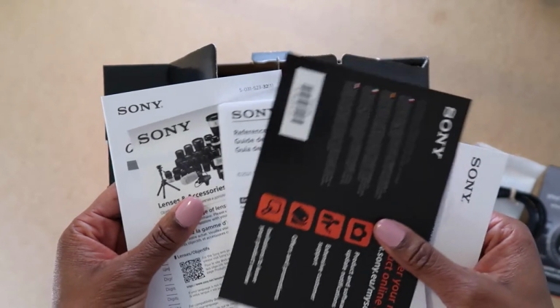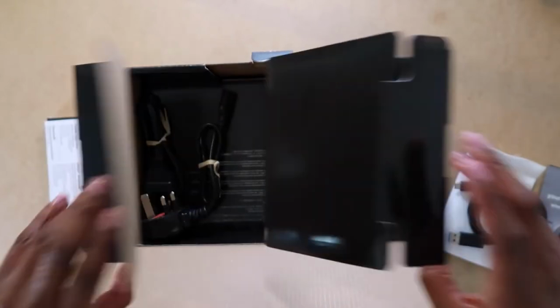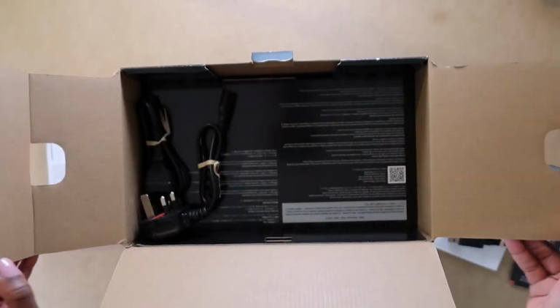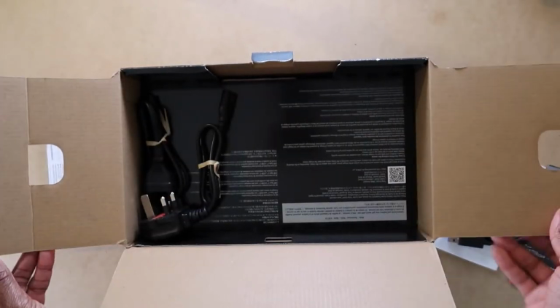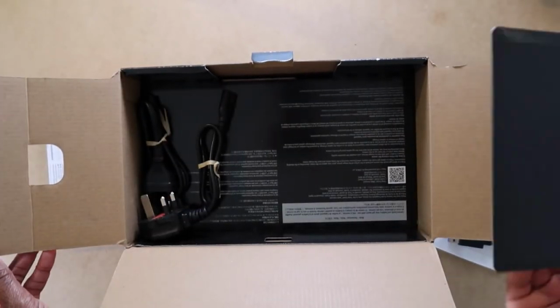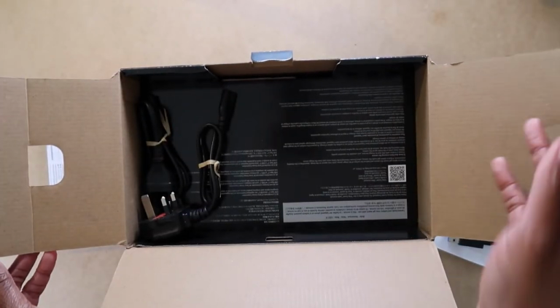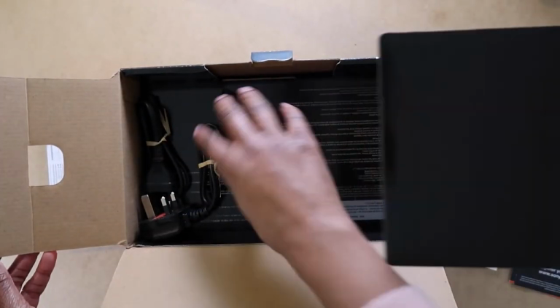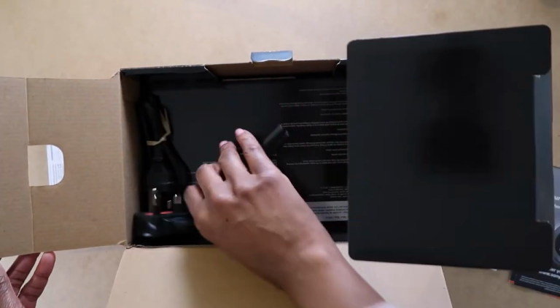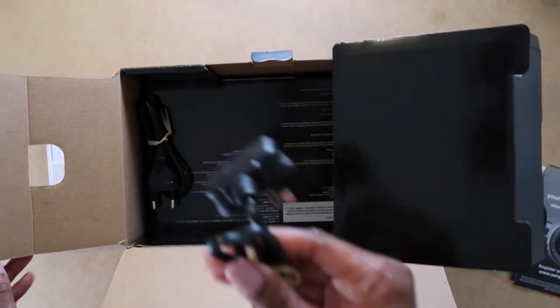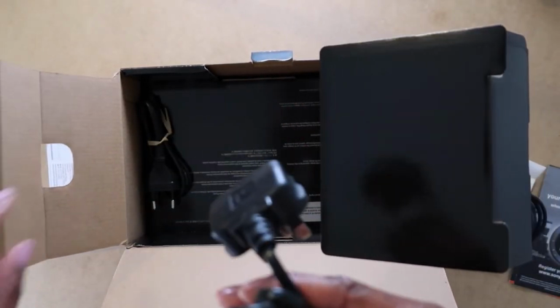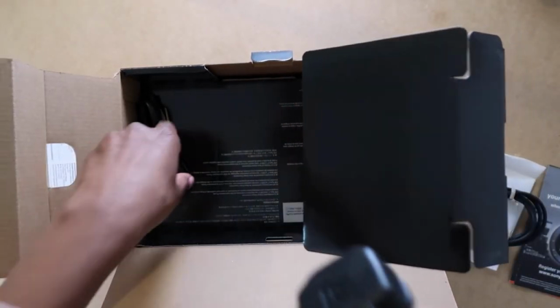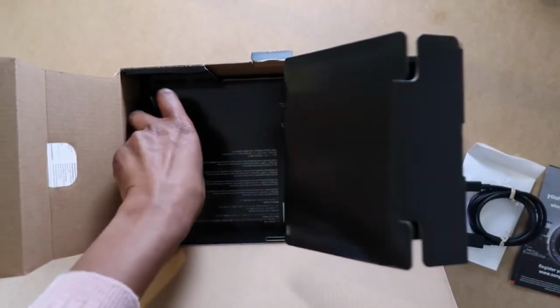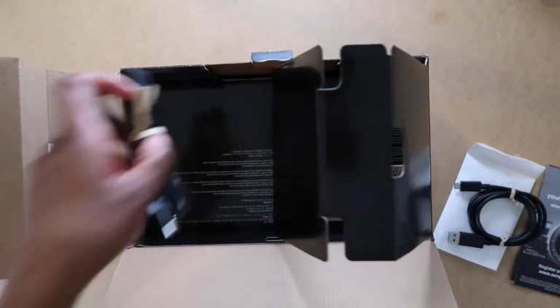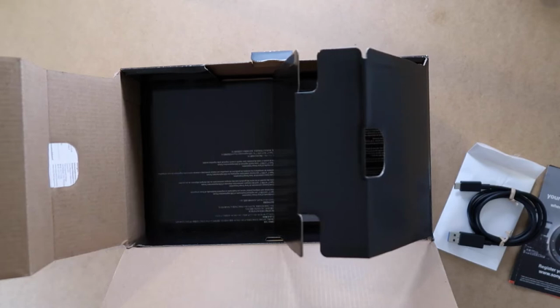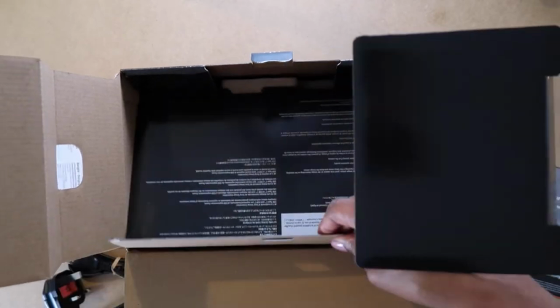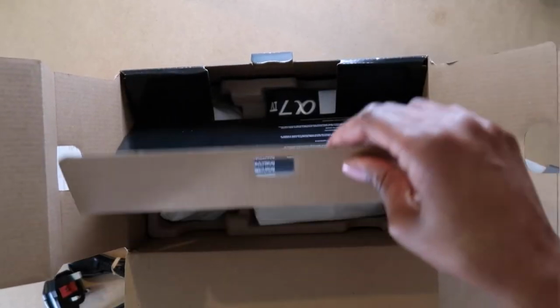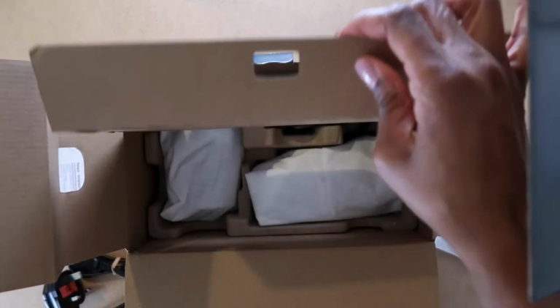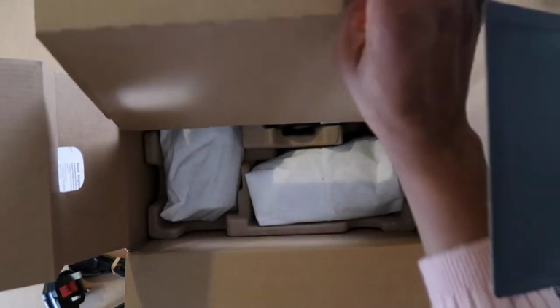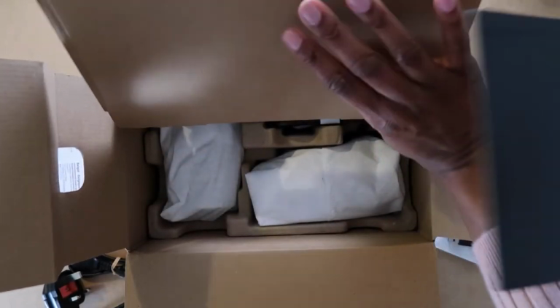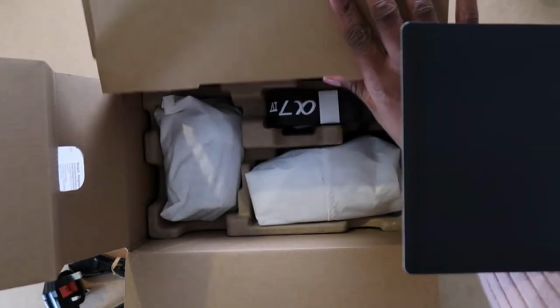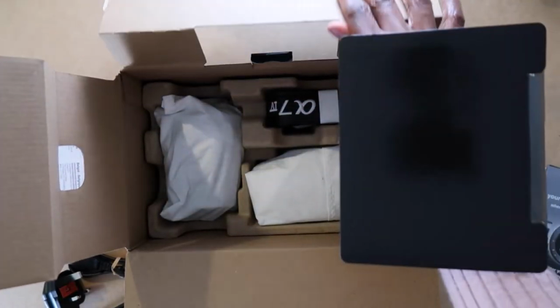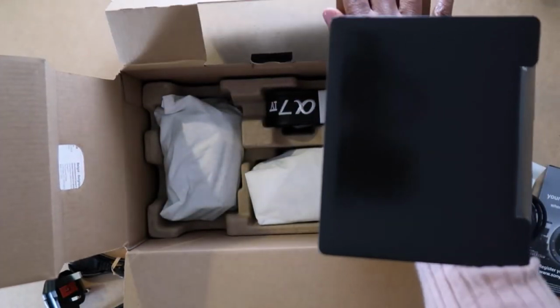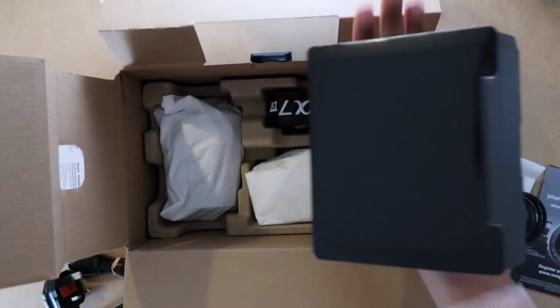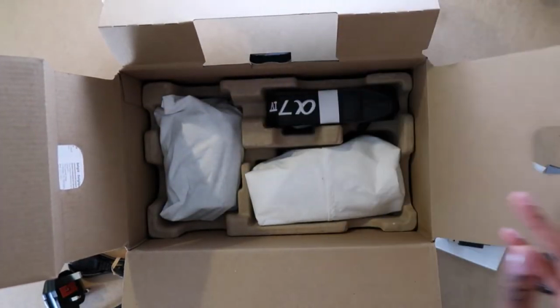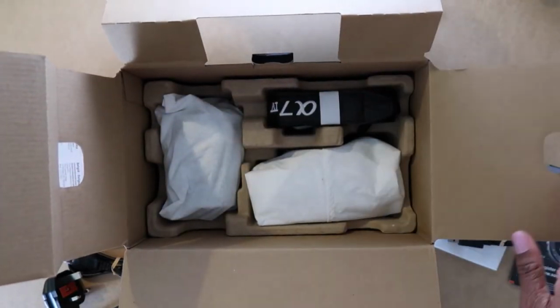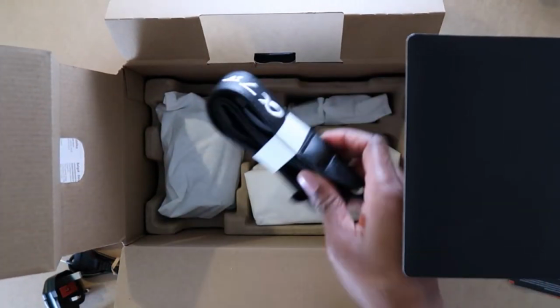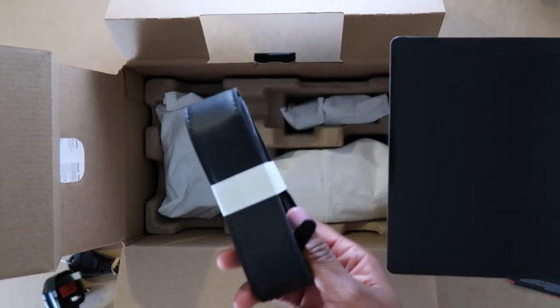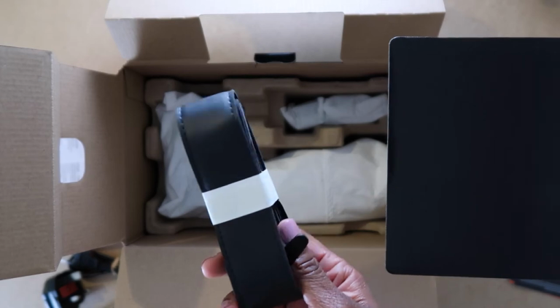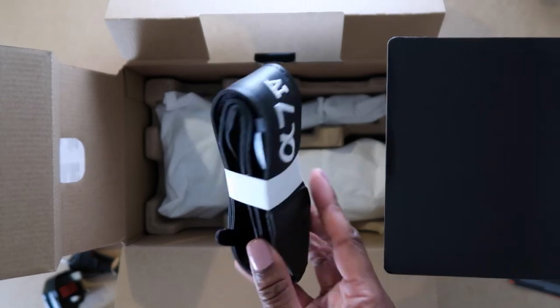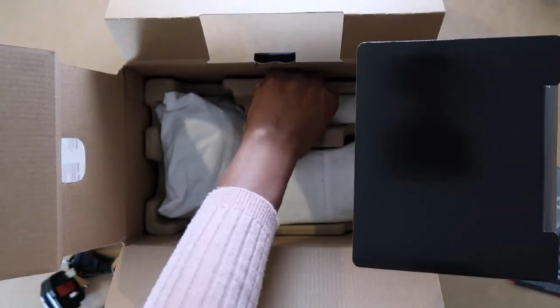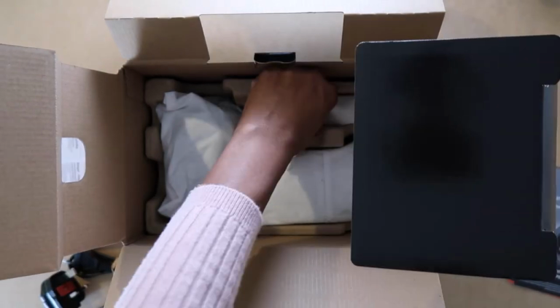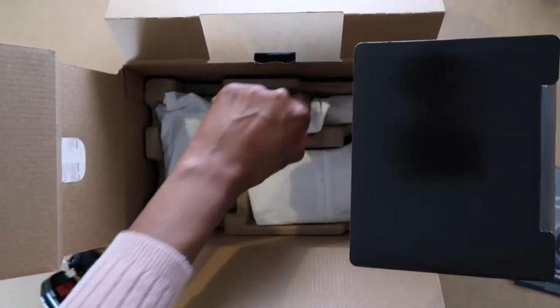There are two figure-of-eight power cords, one with a UK plug and the other with a European plug. There is a camera strap, a charging adapter, and a Z series battery.